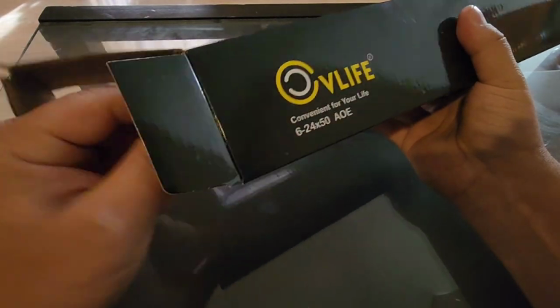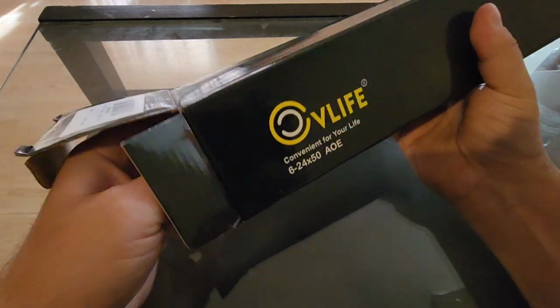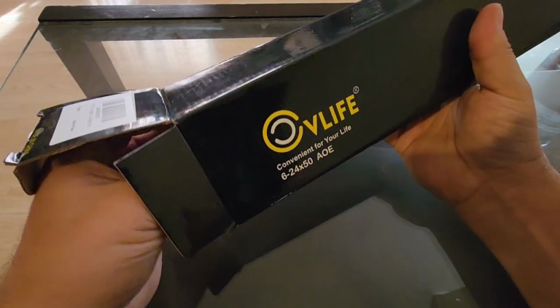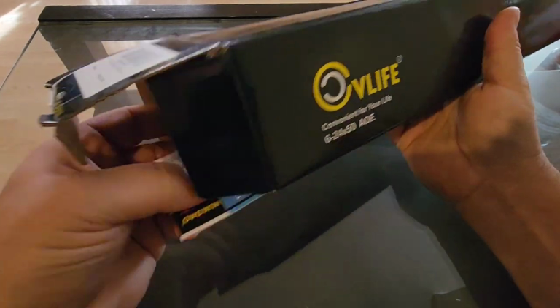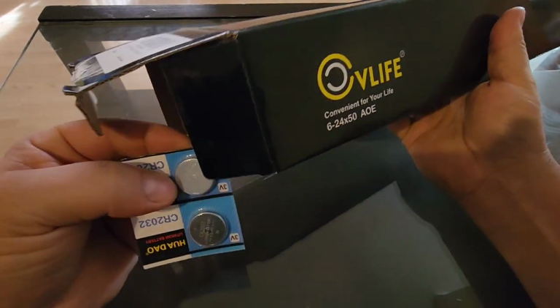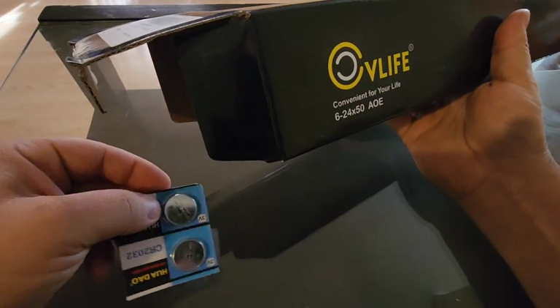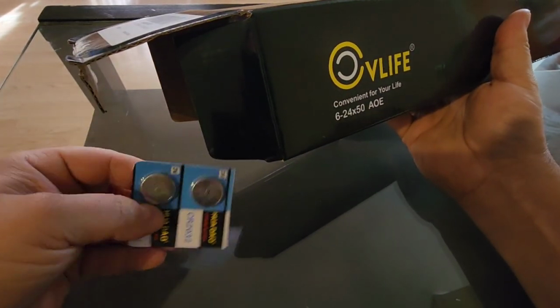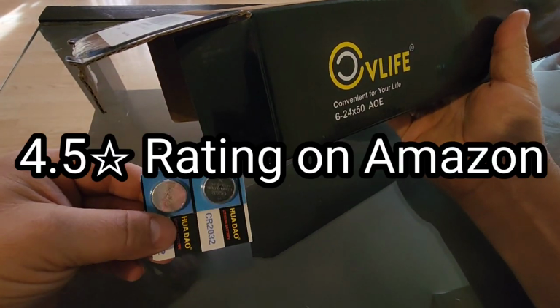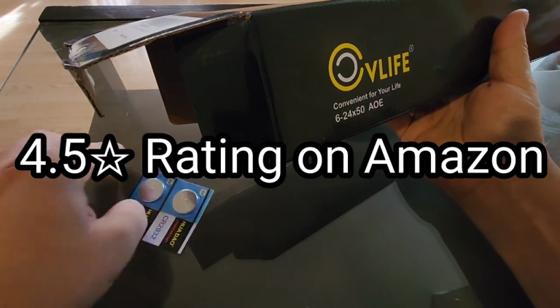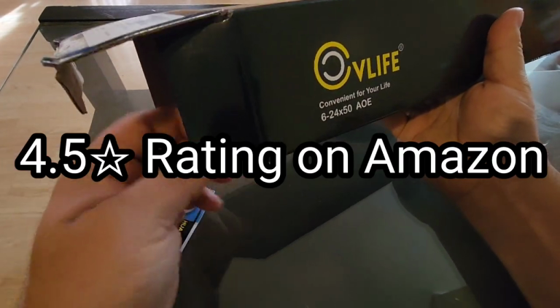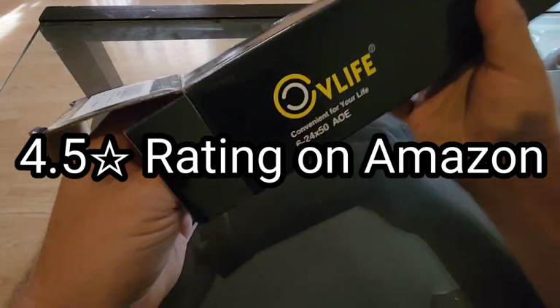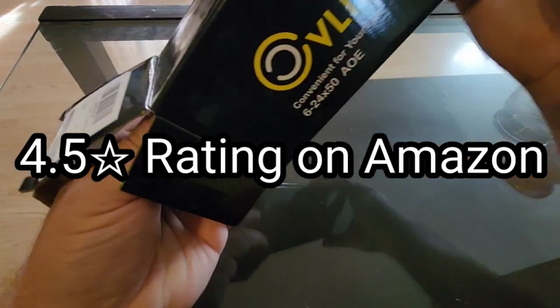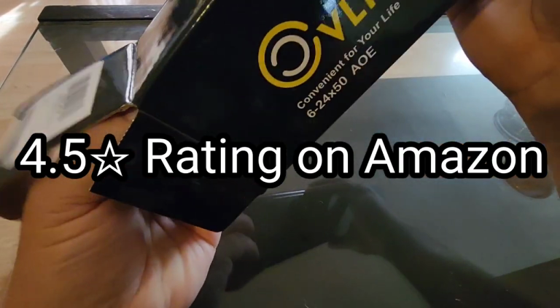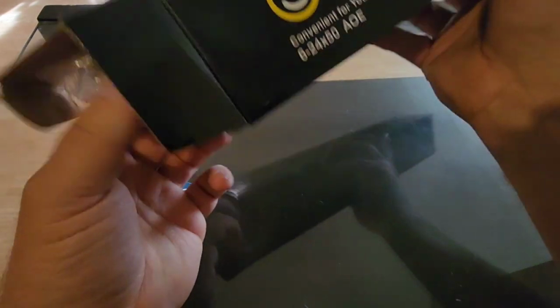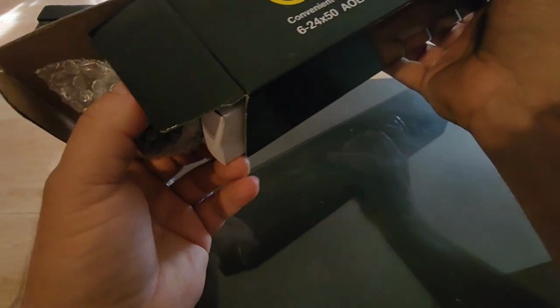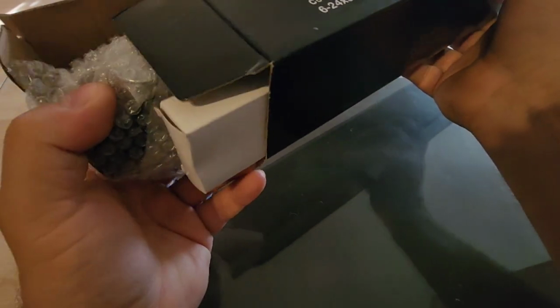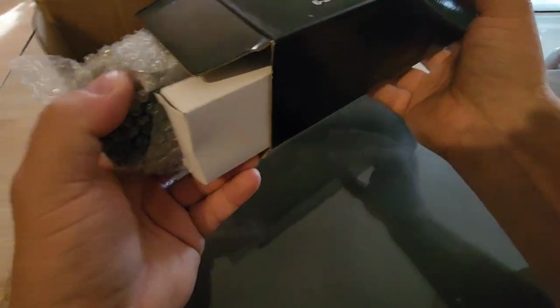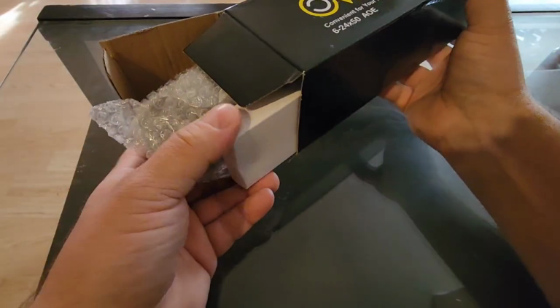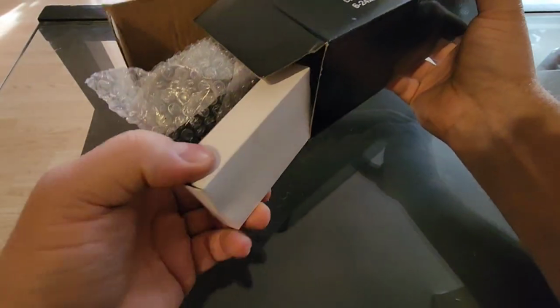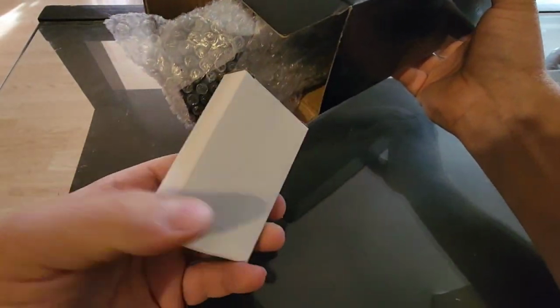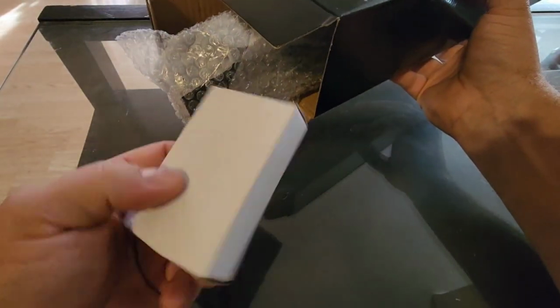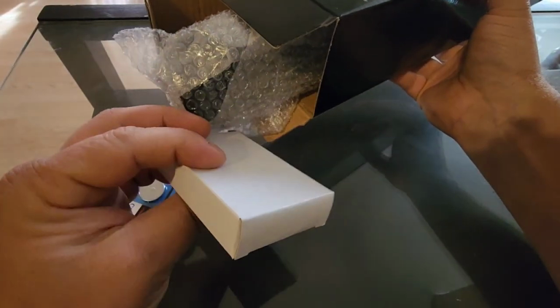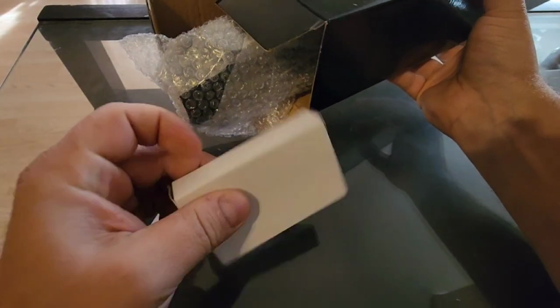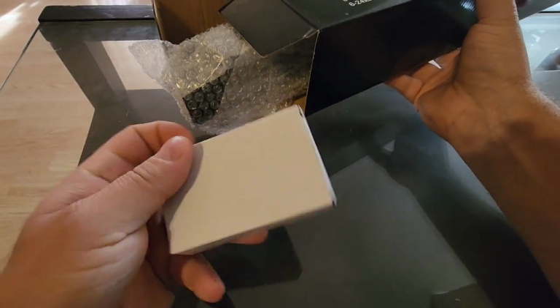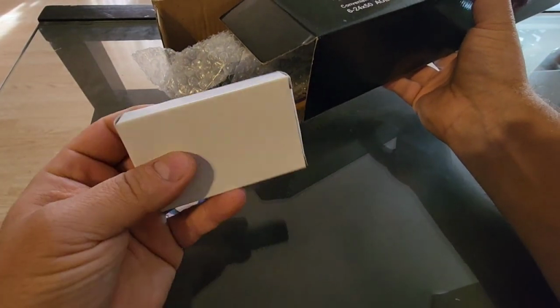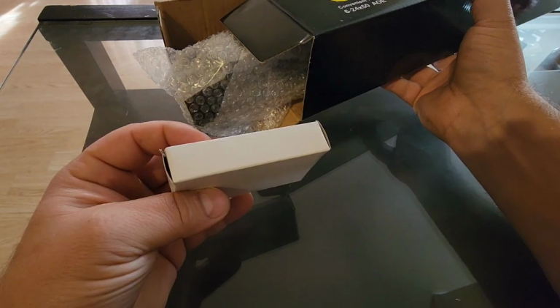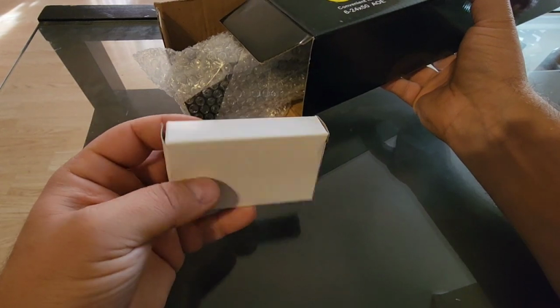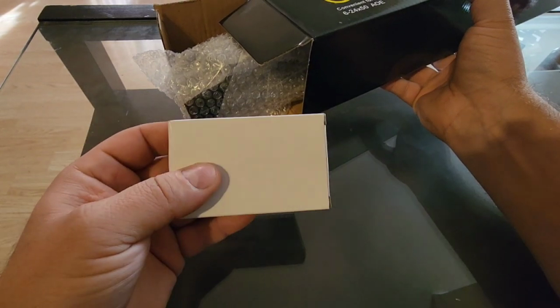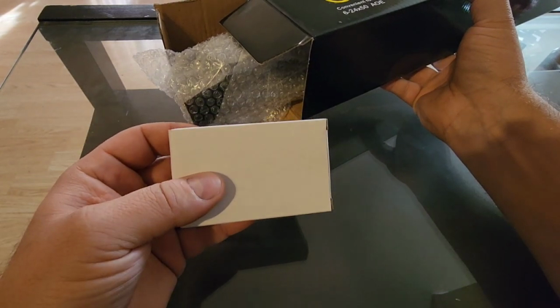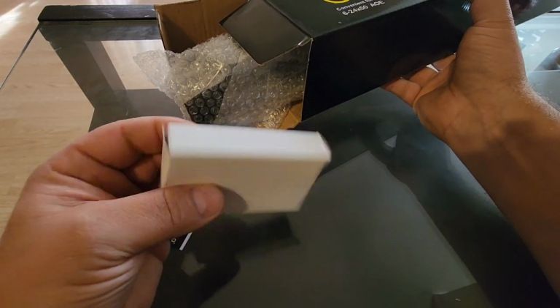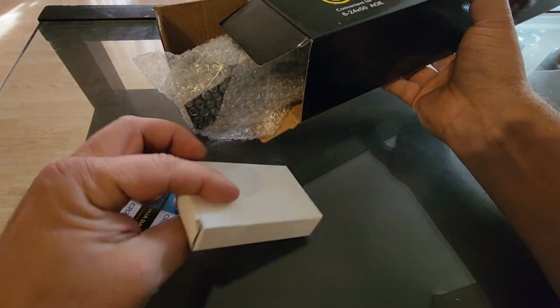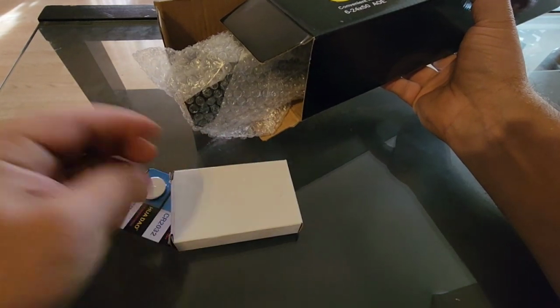I do believe this is their newer model, so there are two batteries that they send you with it. And there are the mounts — it comes with mounts that fit a 20mm rail, Picatinny, or Weaver mount.